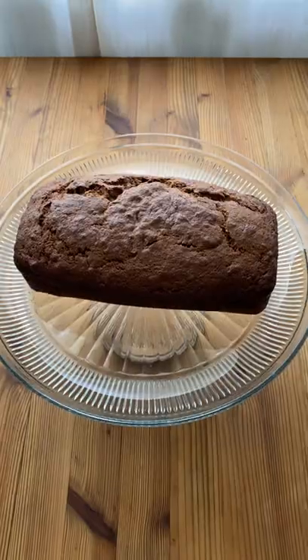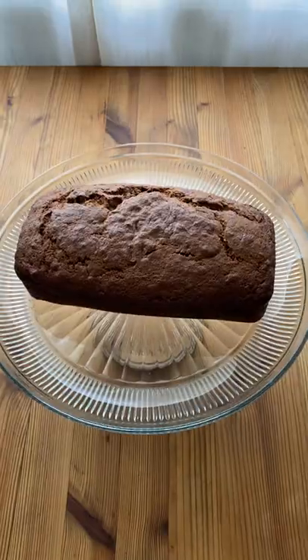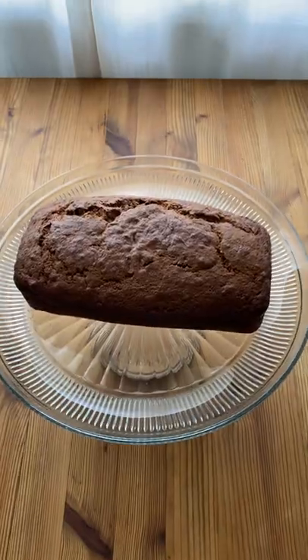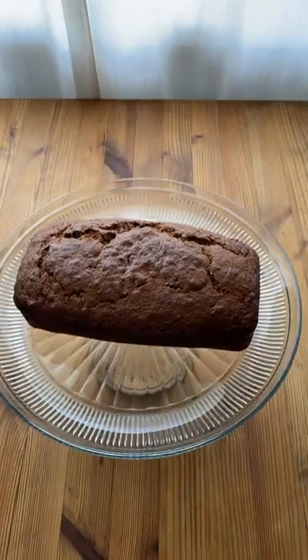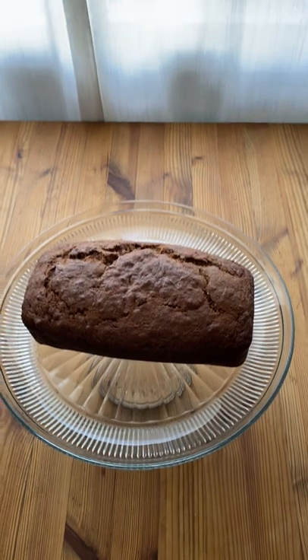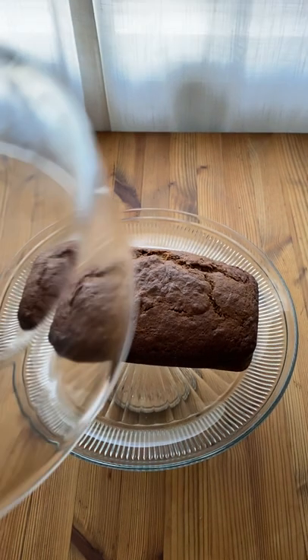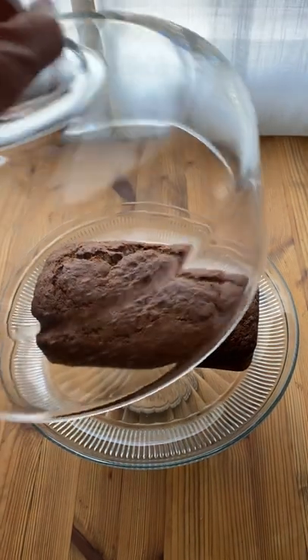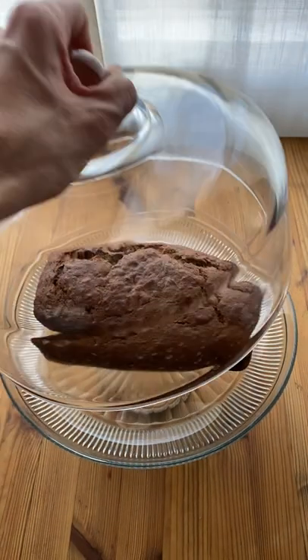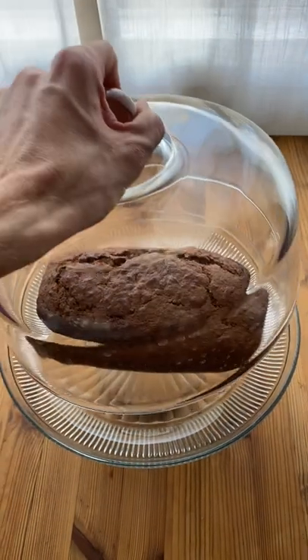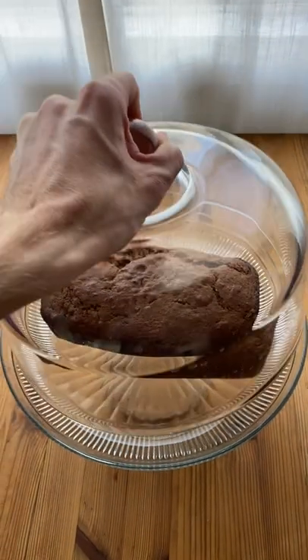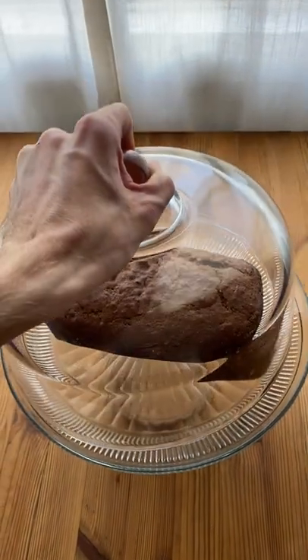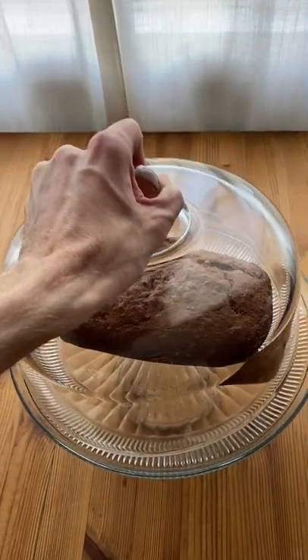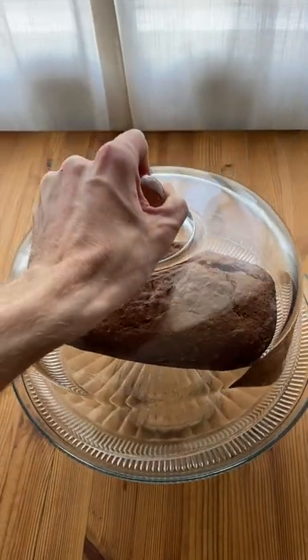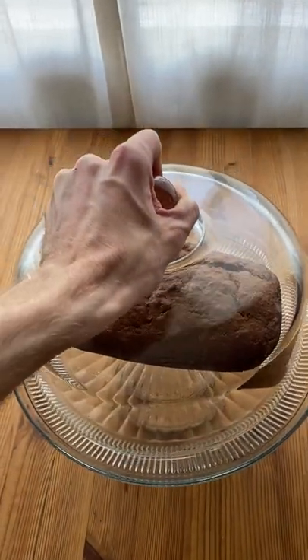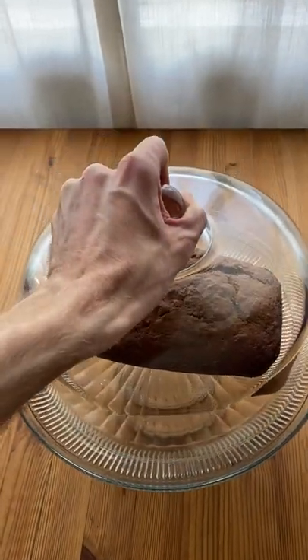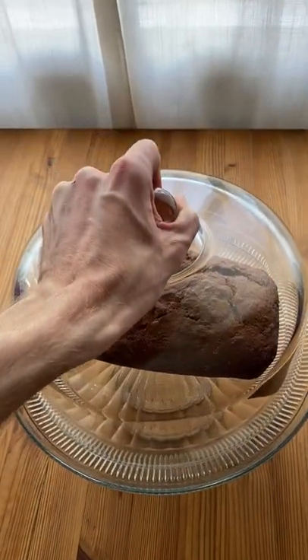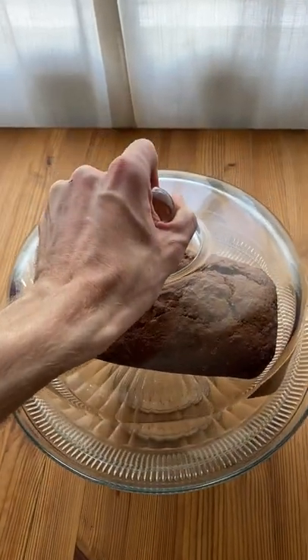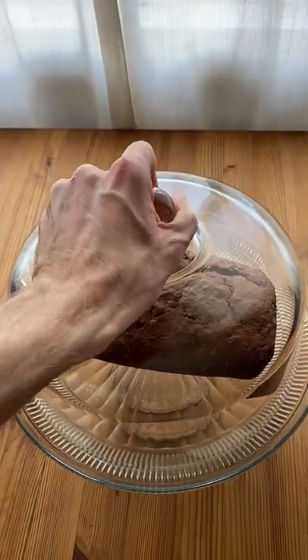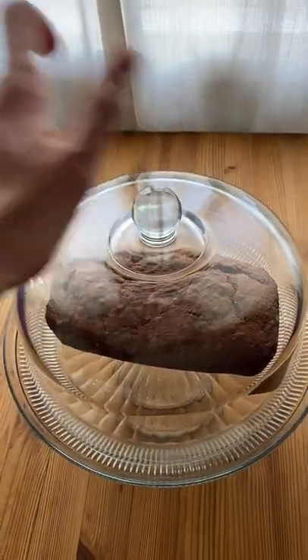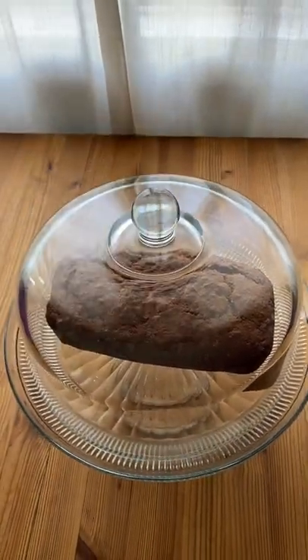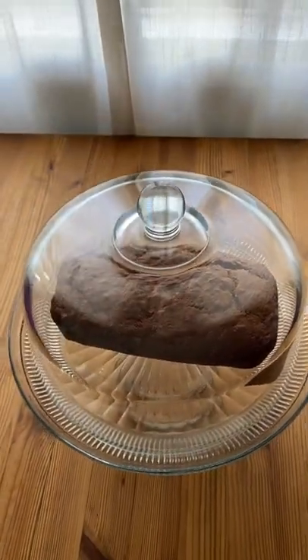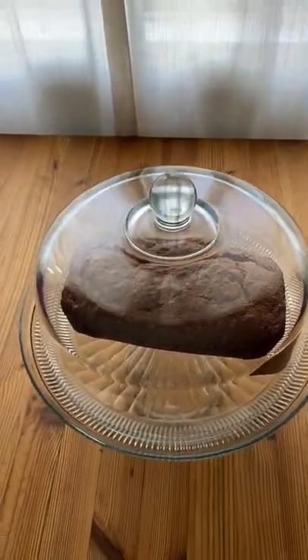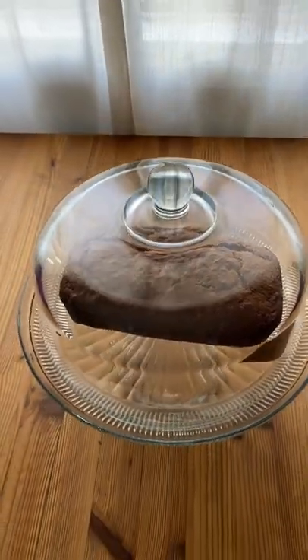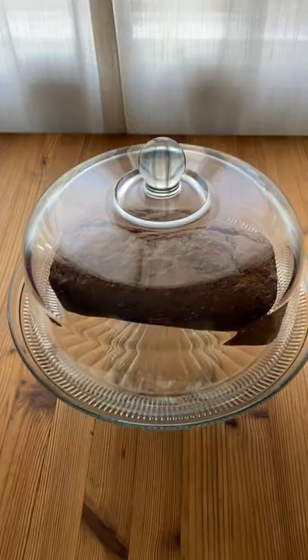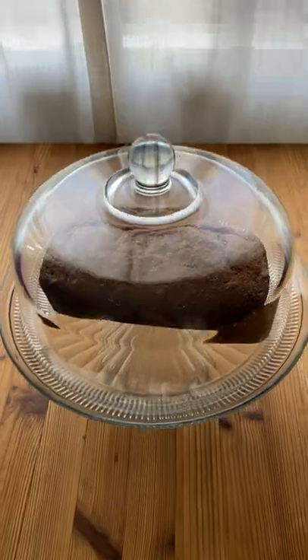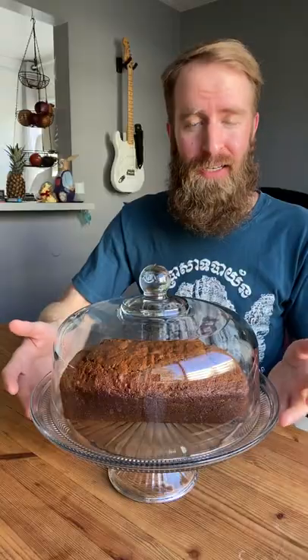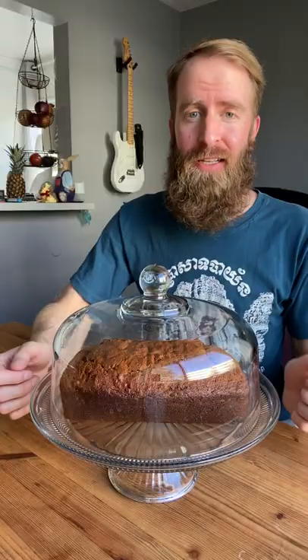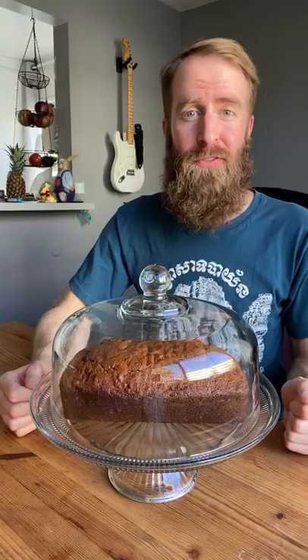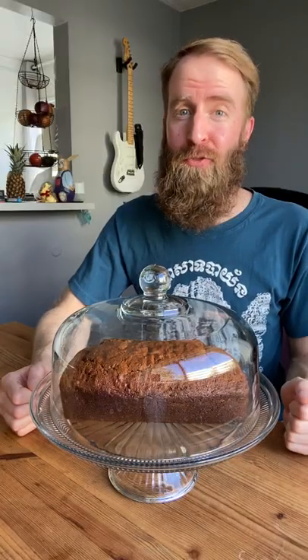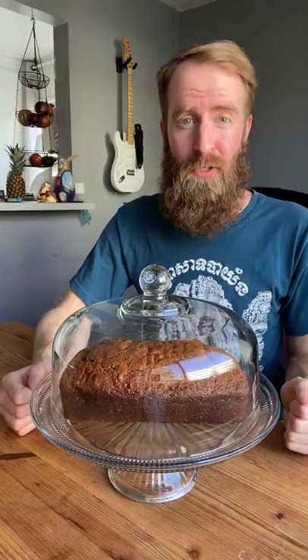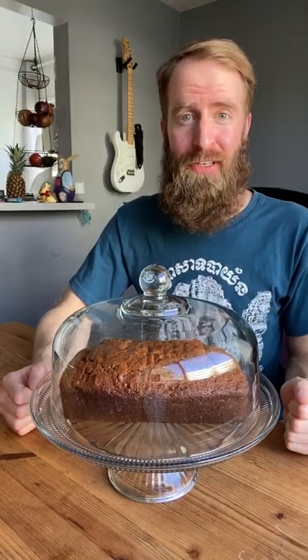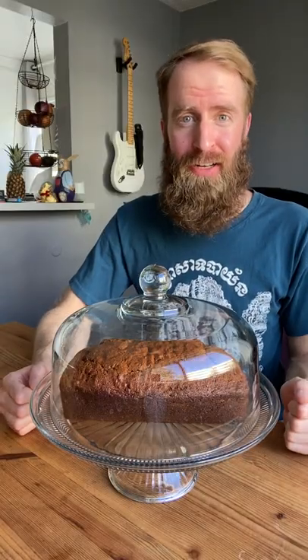It's a great versatile cake dome that allows you to display cakes, pastries, breads — whatever you like to cook. This looks really good in it.